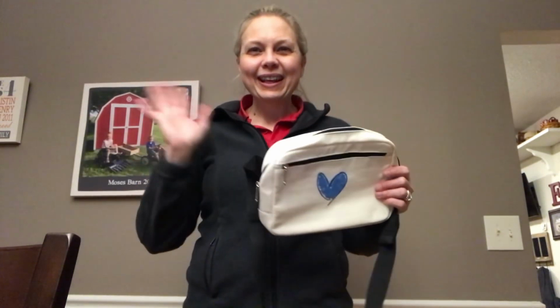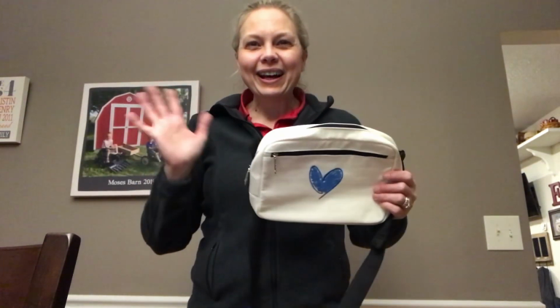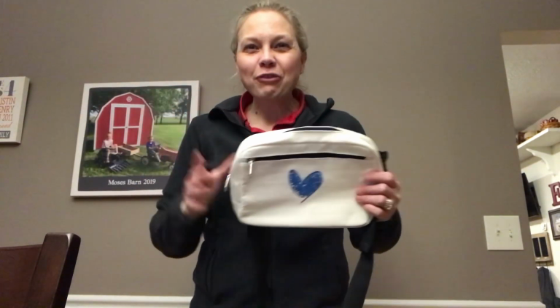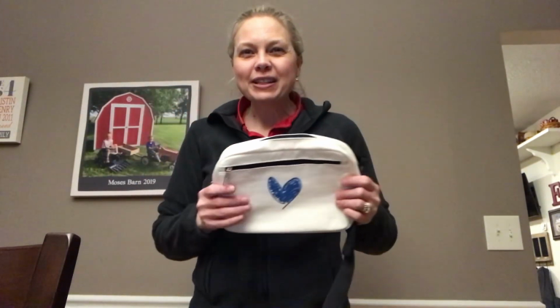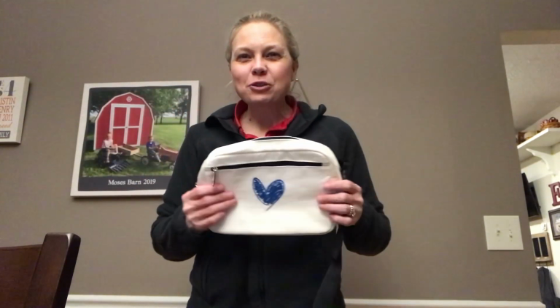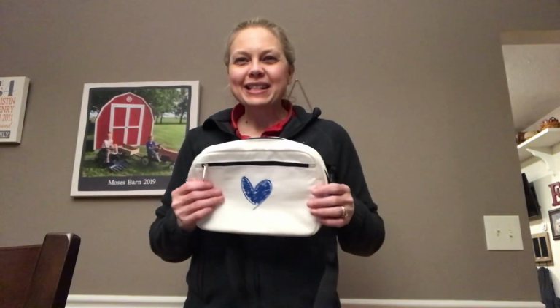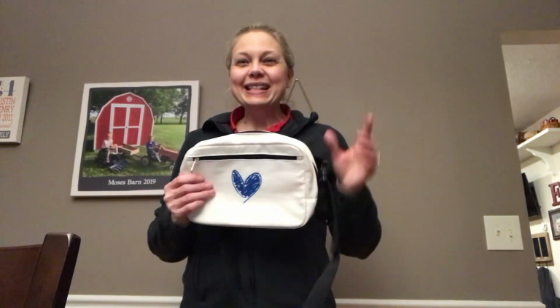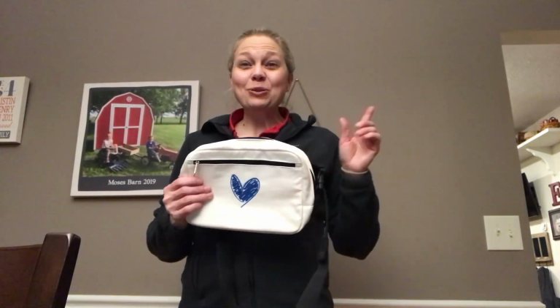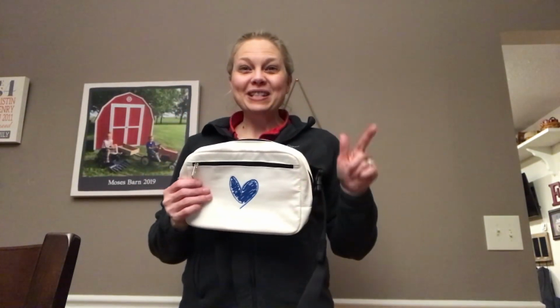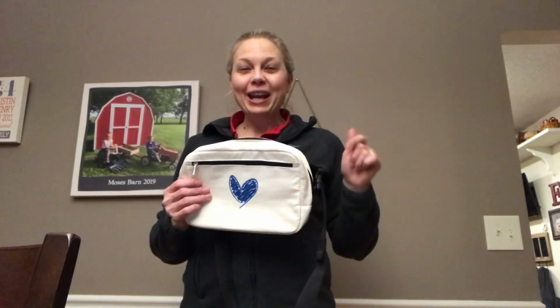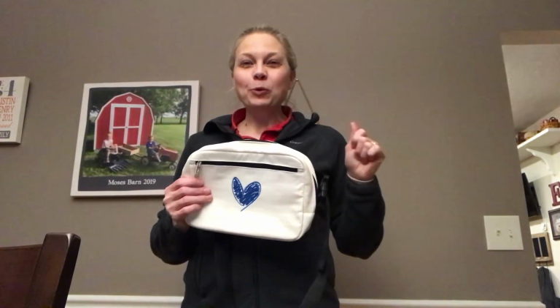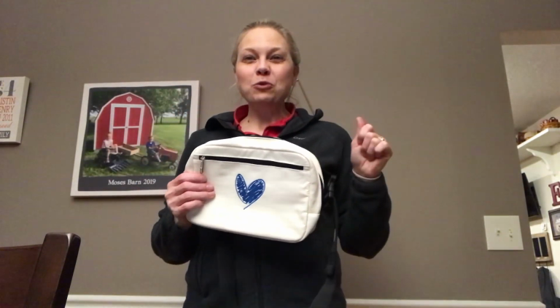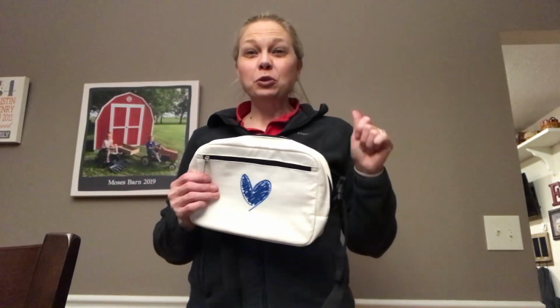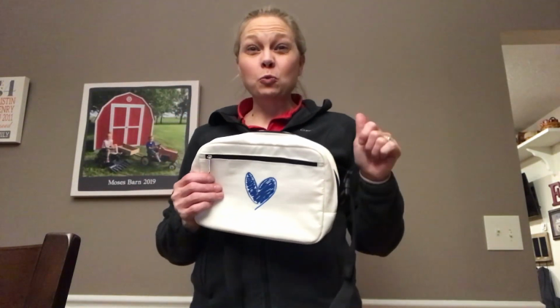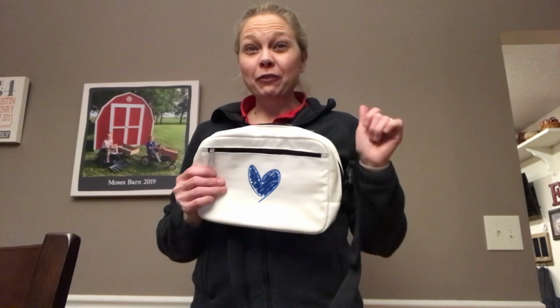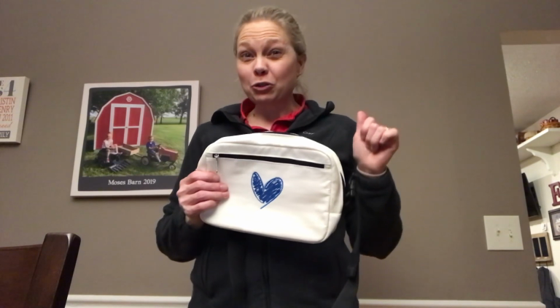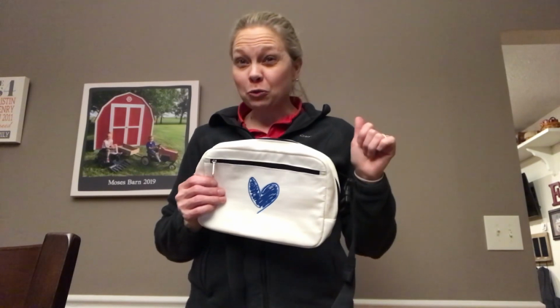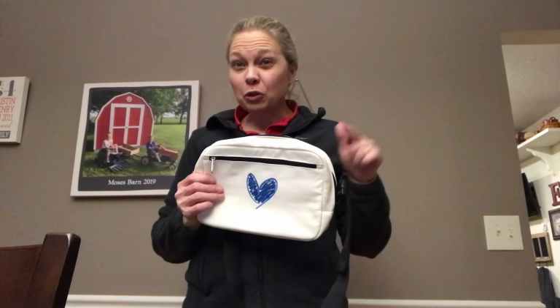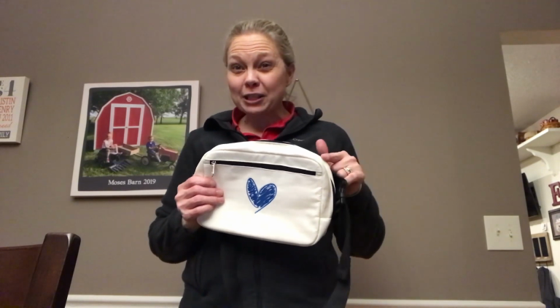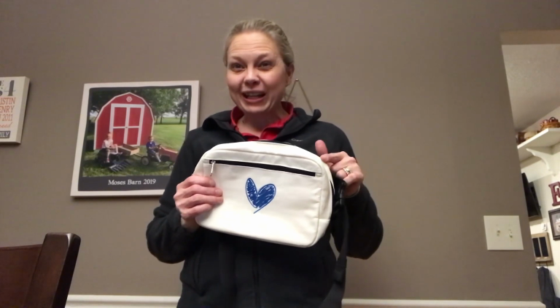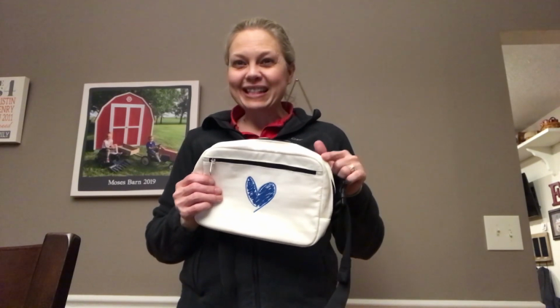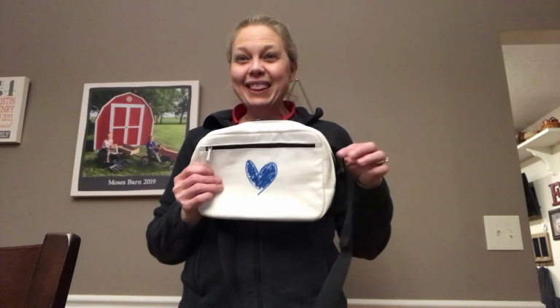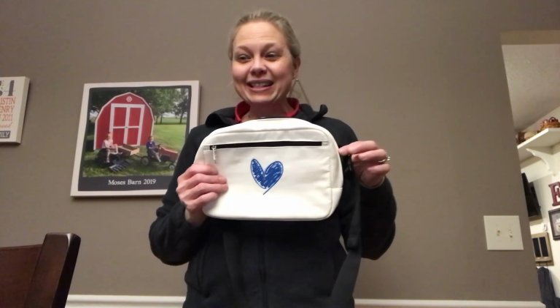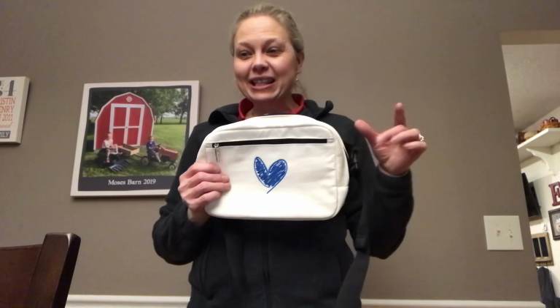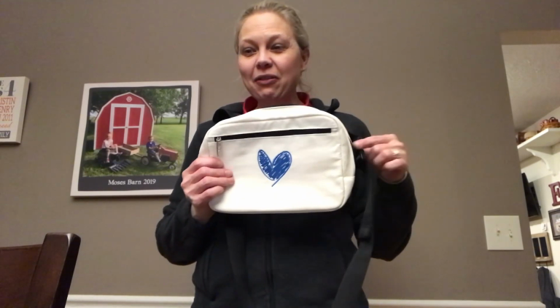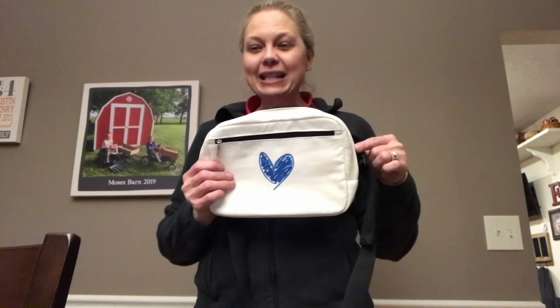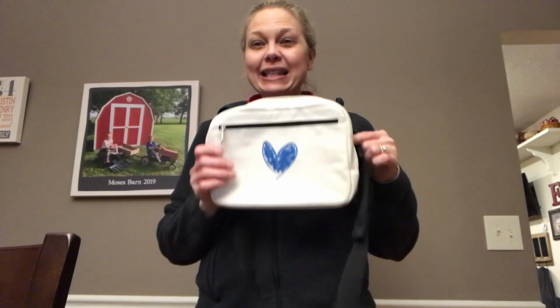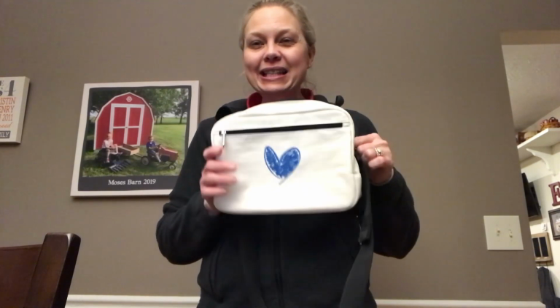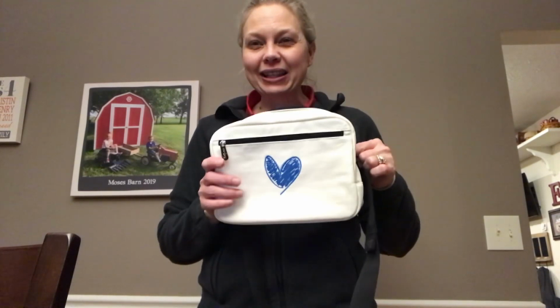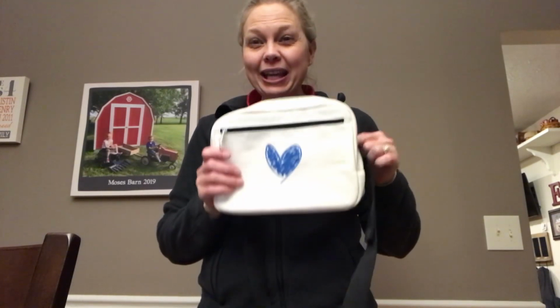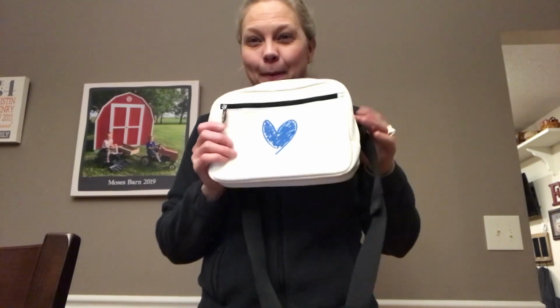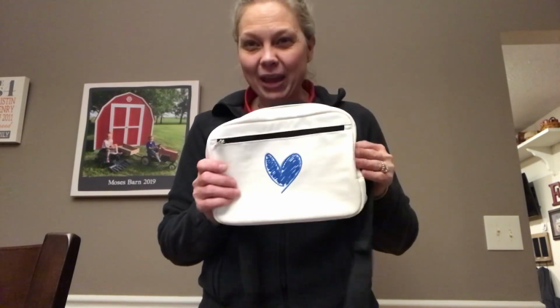Hi friends, it's Kristin. Today I'm going to show you one of our new cross bodies. This is the classic sling bag.